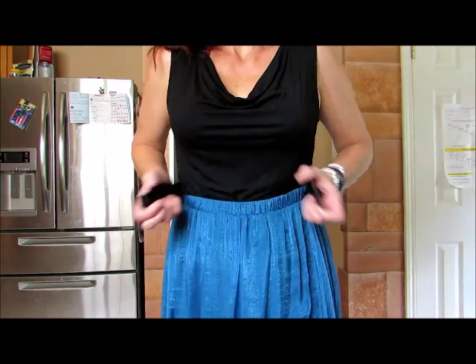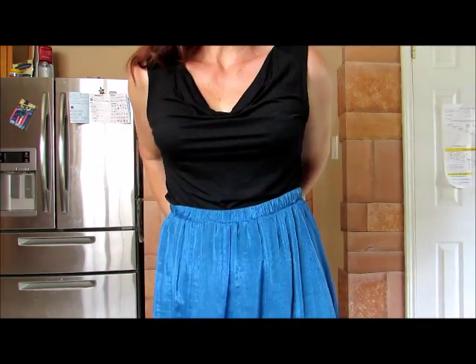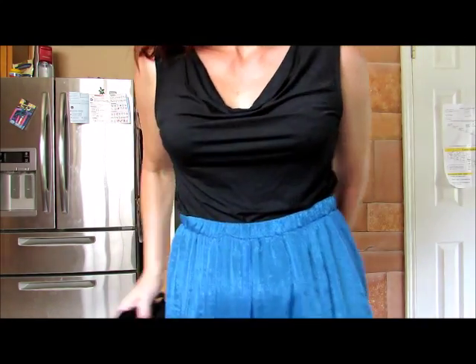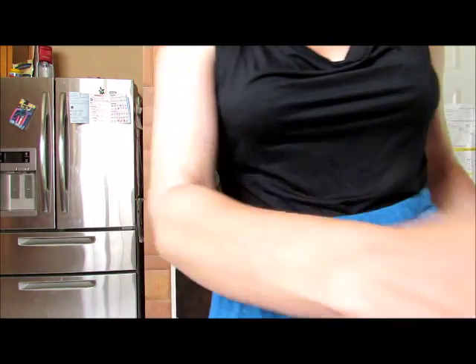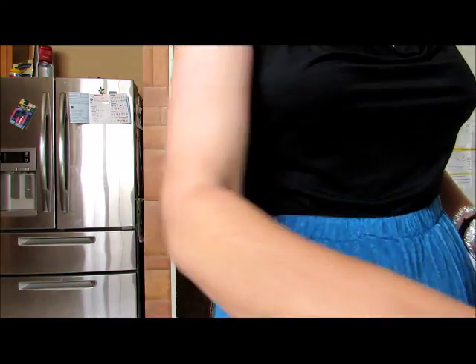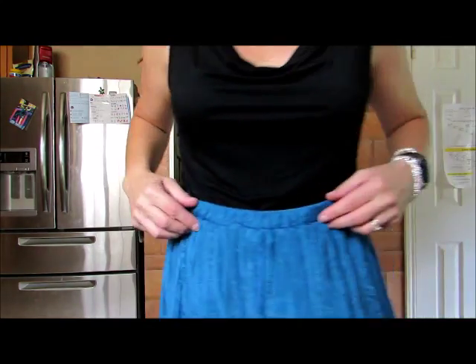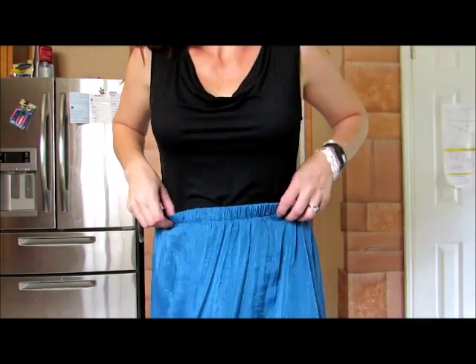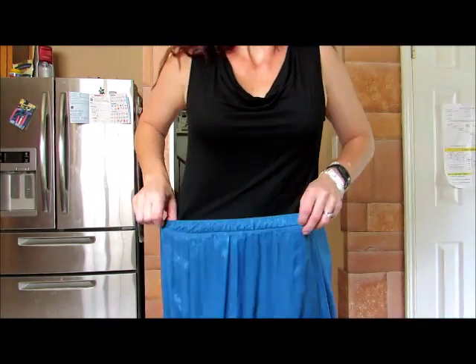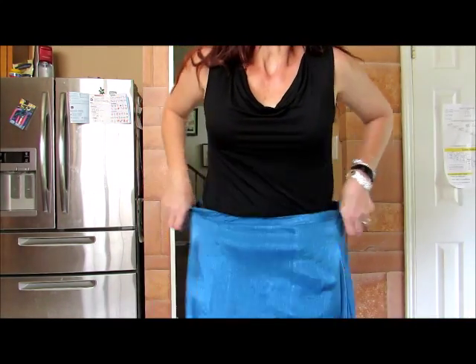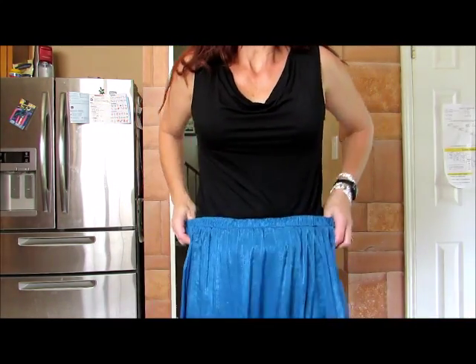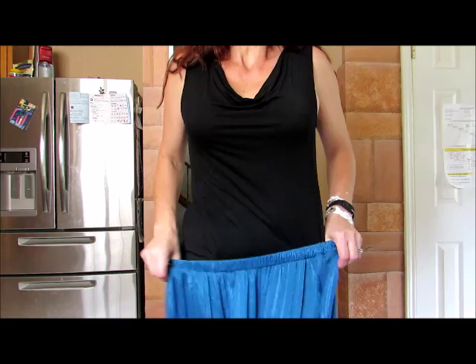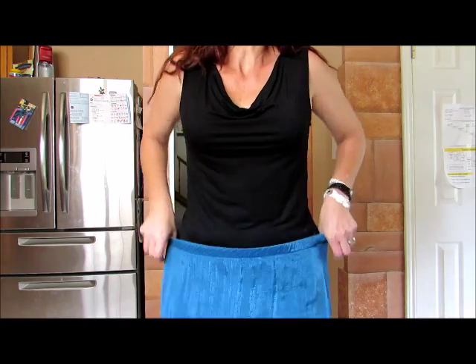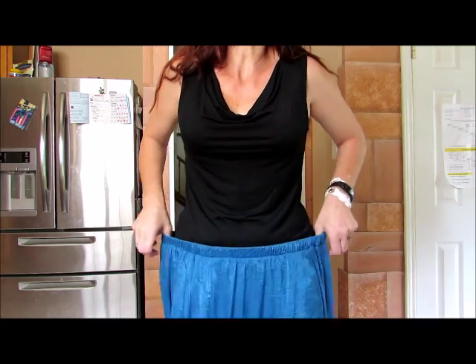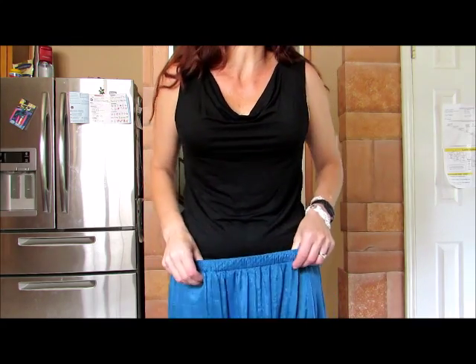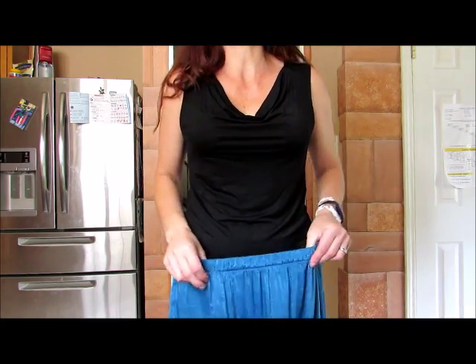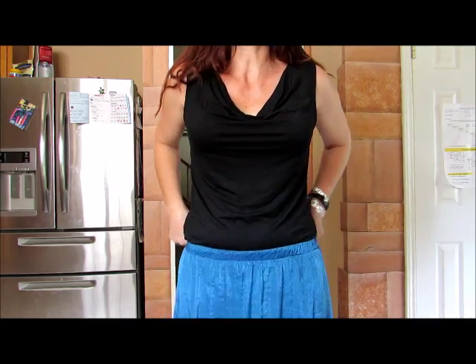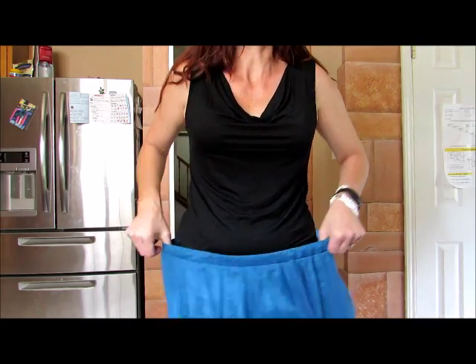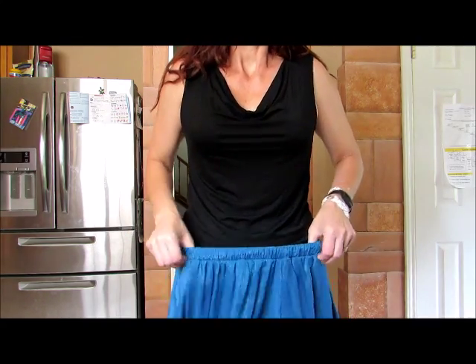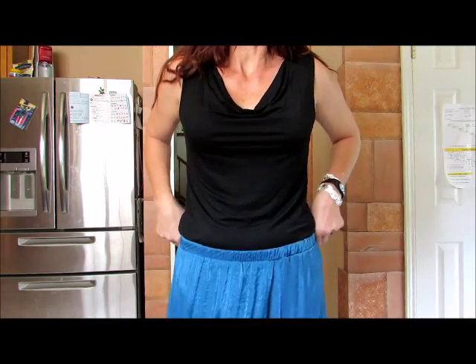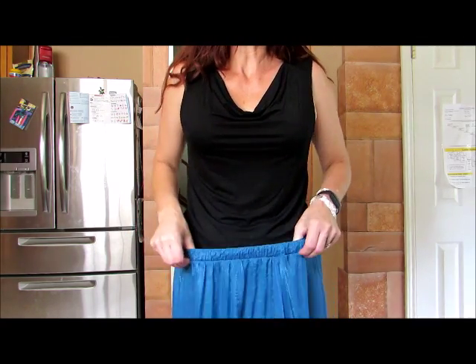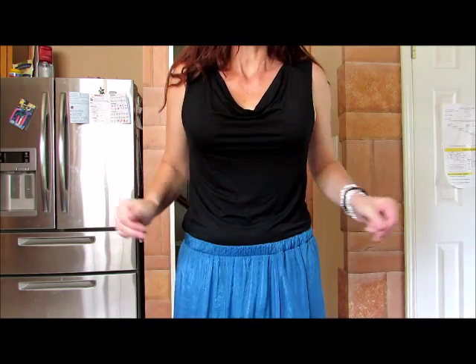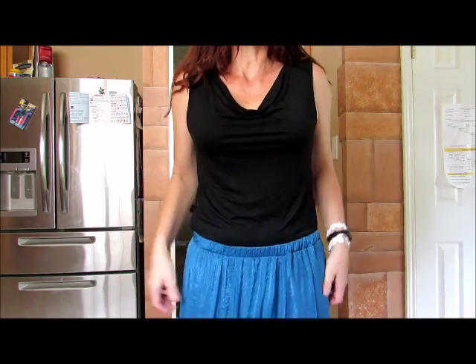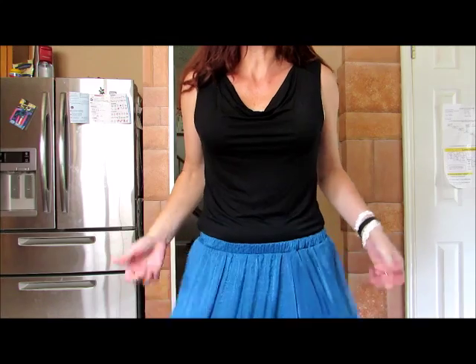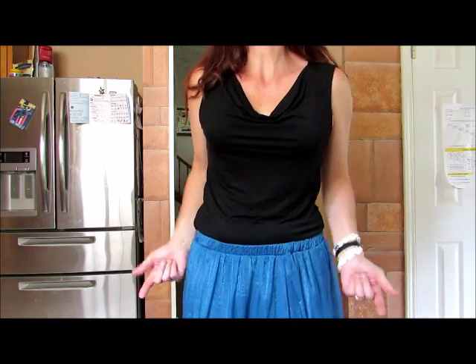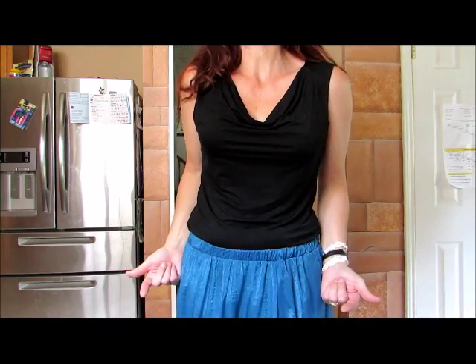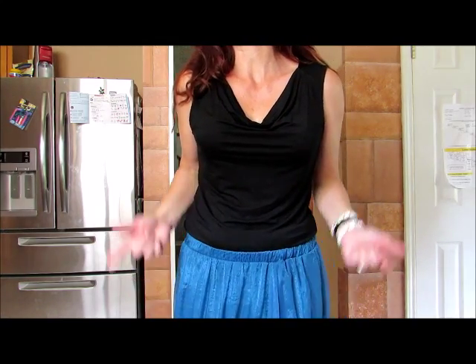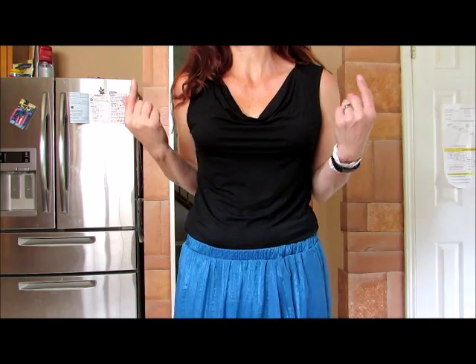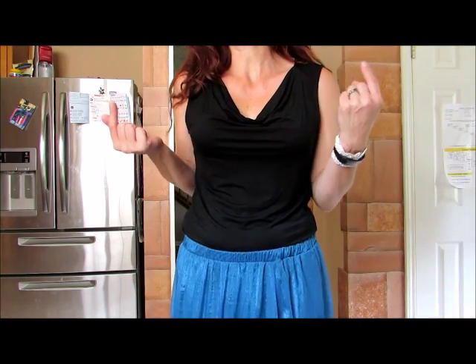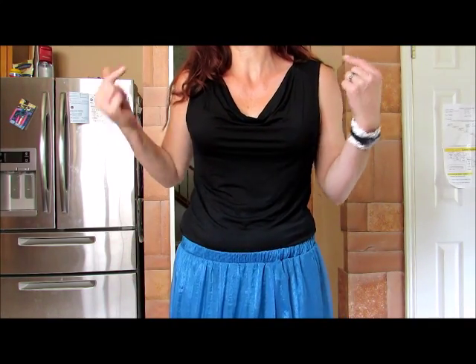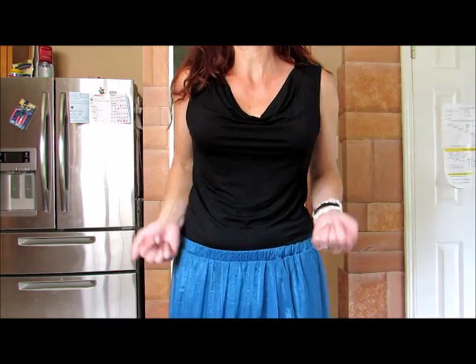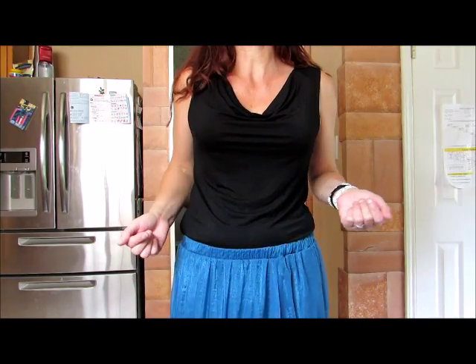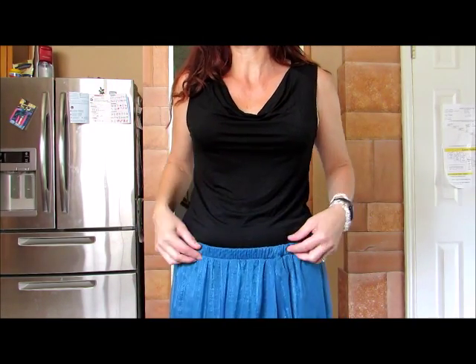So we've got that look, and here's another thing. If you actually have a flatter stomach, this is so cute off the hip. It really is. This is the size medium, by the way. I'm five feet nine inches tall, and this is the size medium.